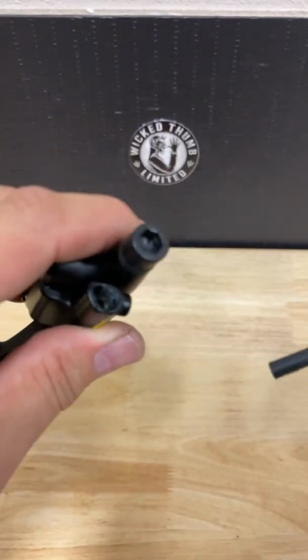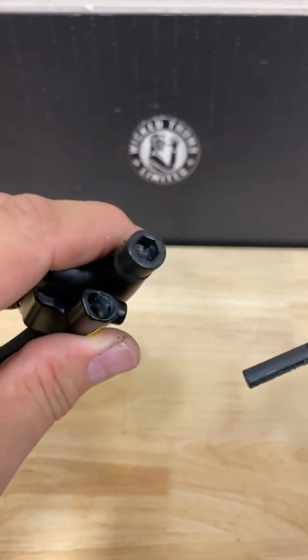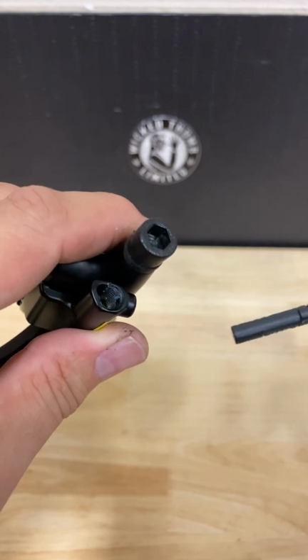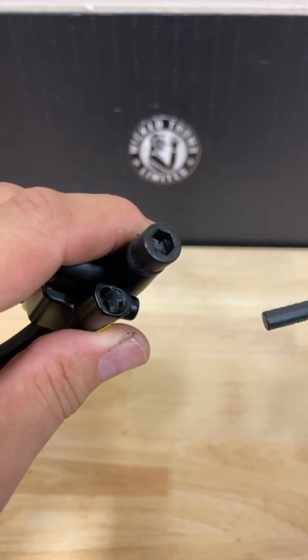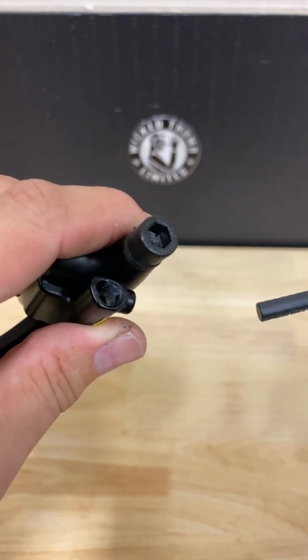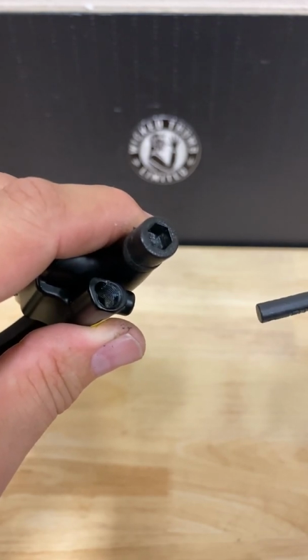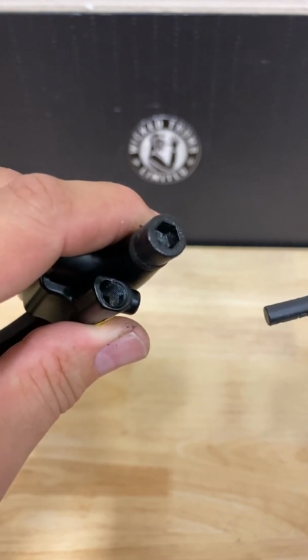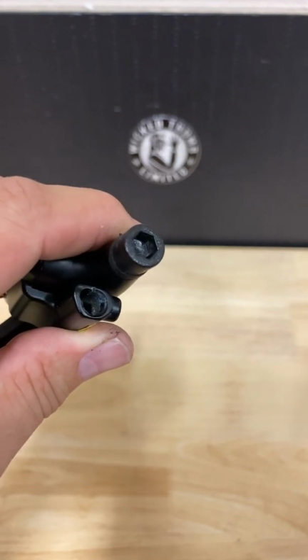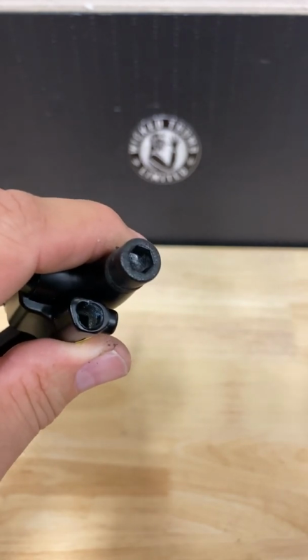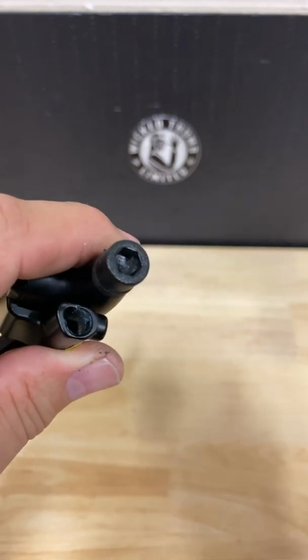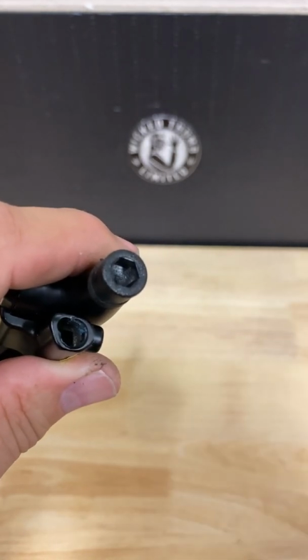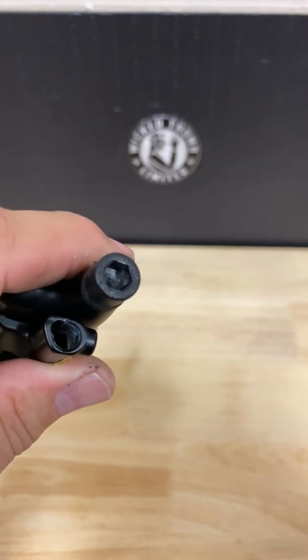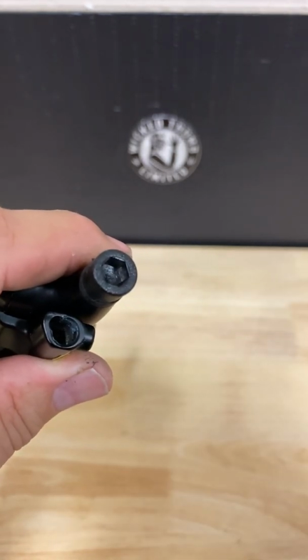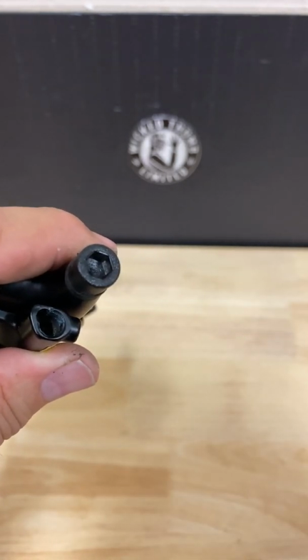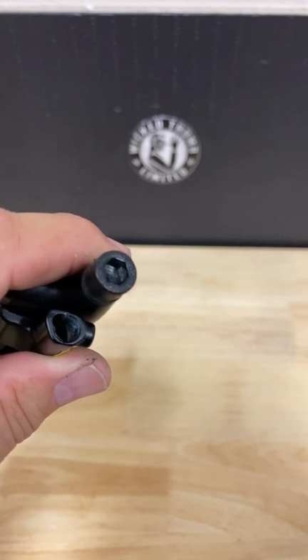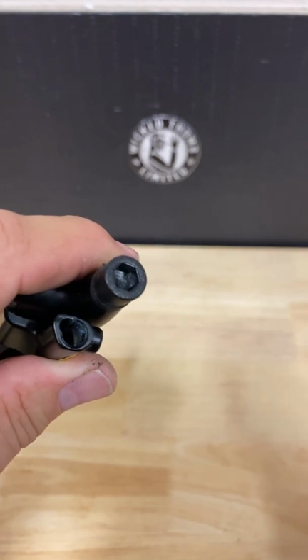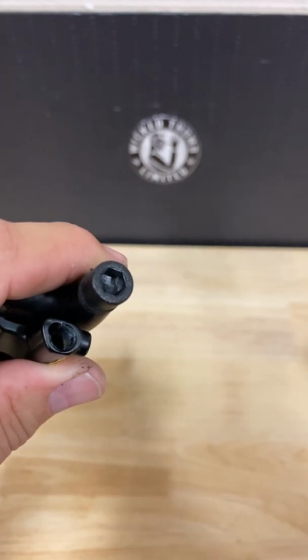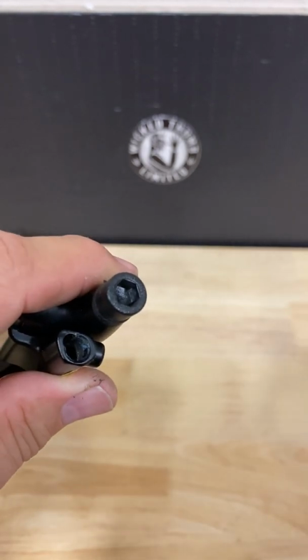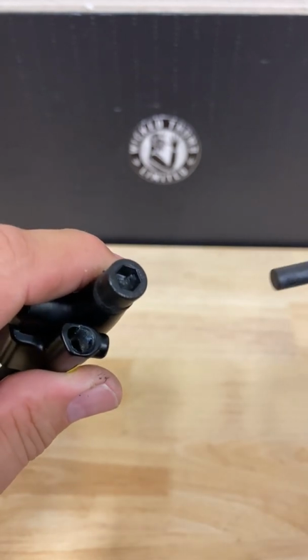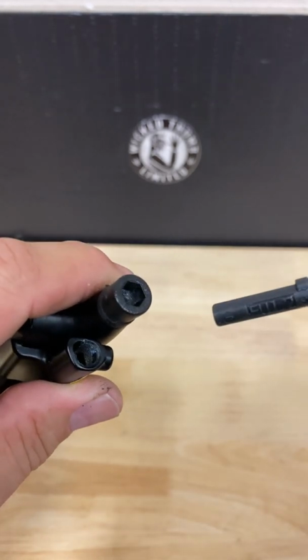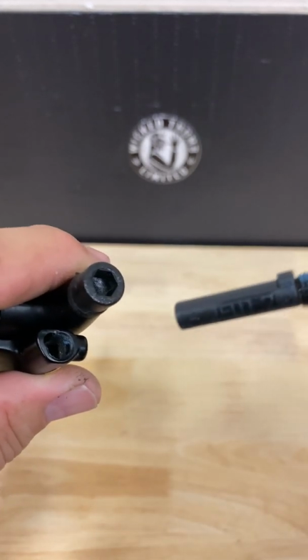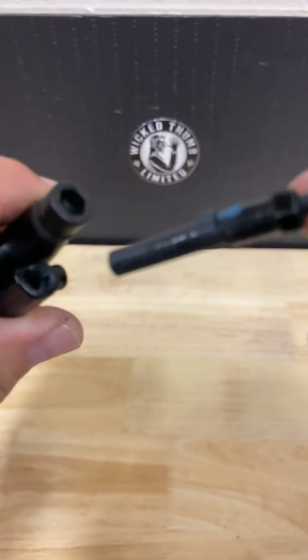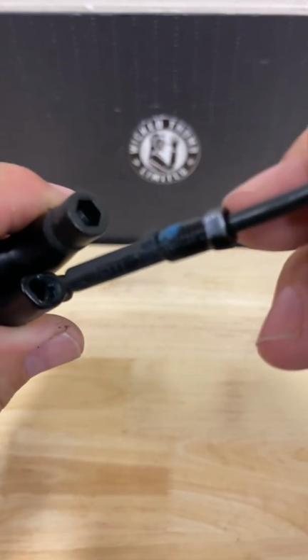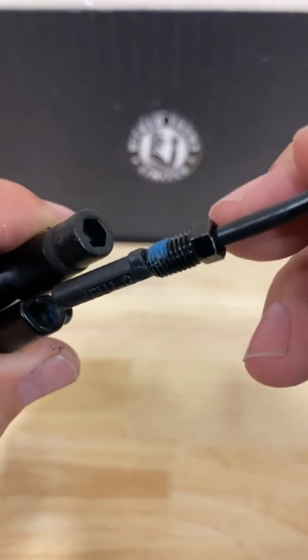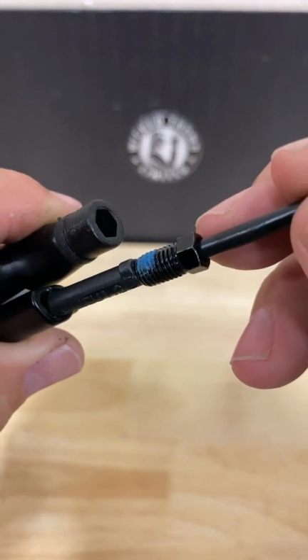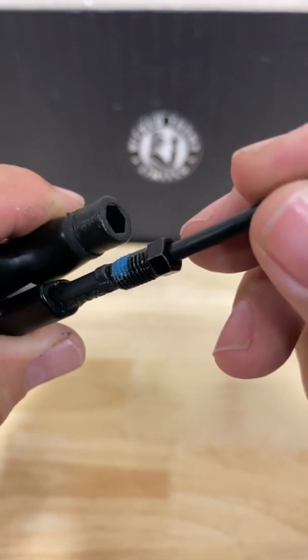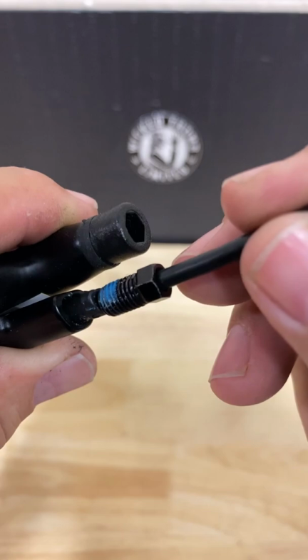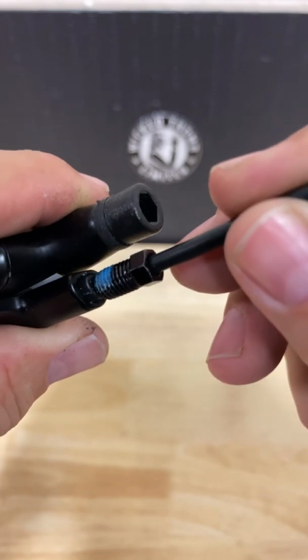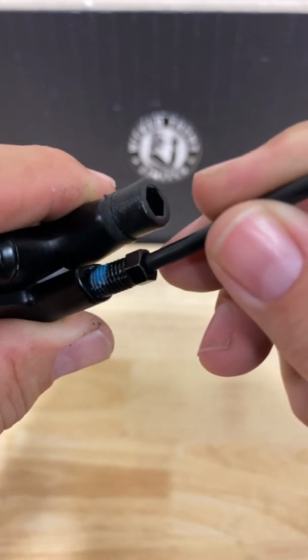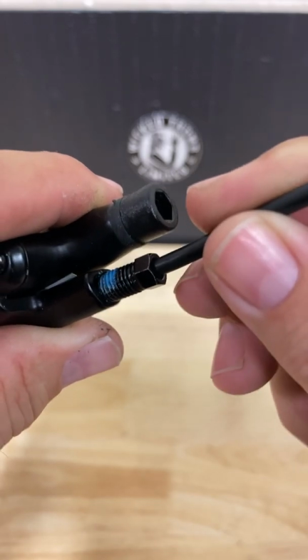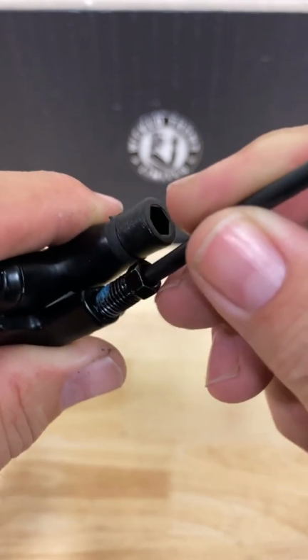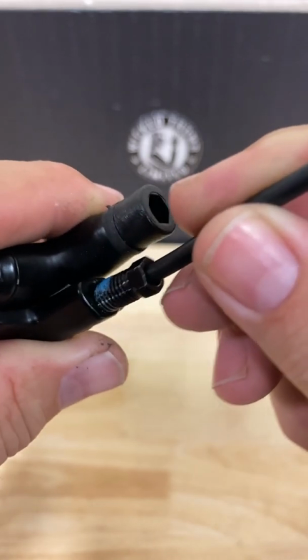Now we will take our new cable. We will line up the slot and push it all the way in. You should feel the spring action.